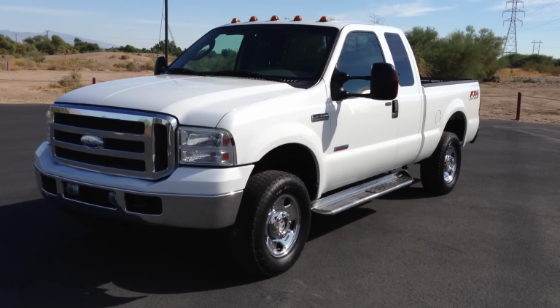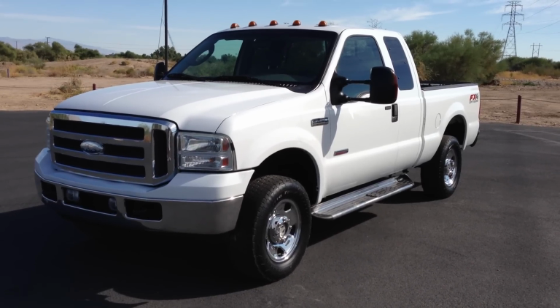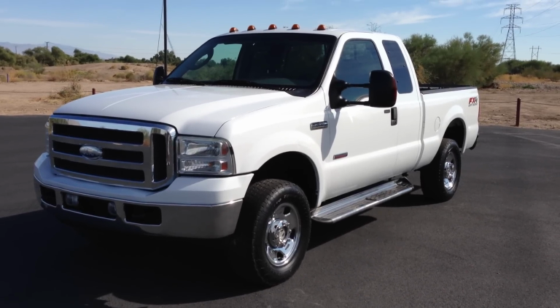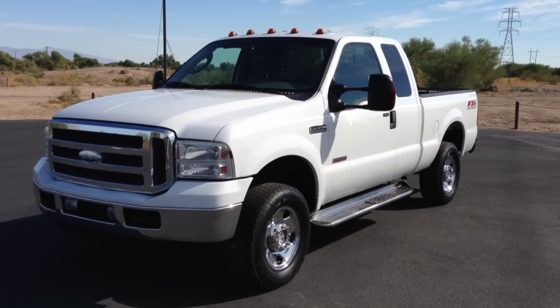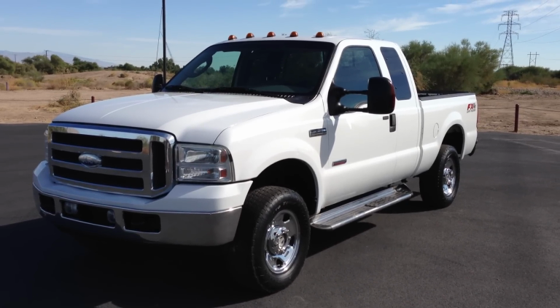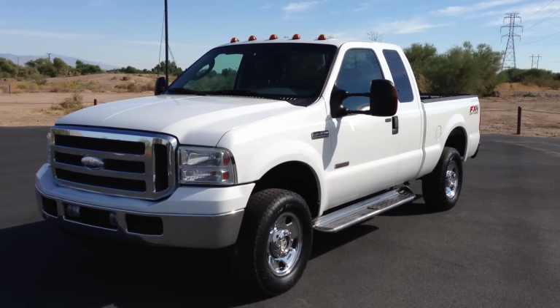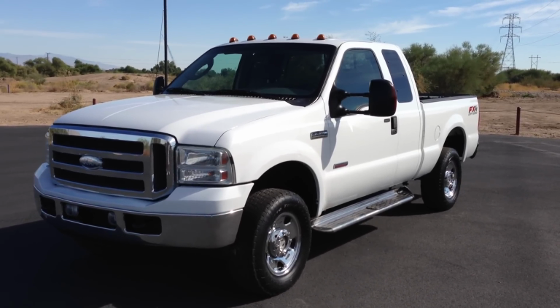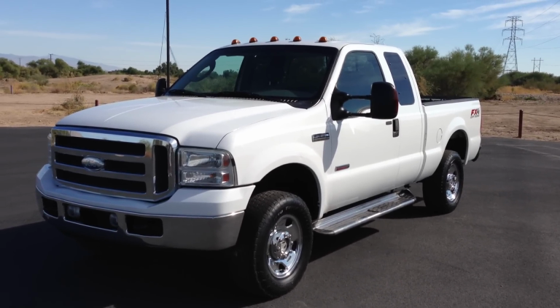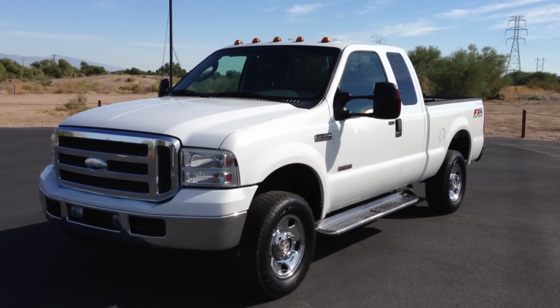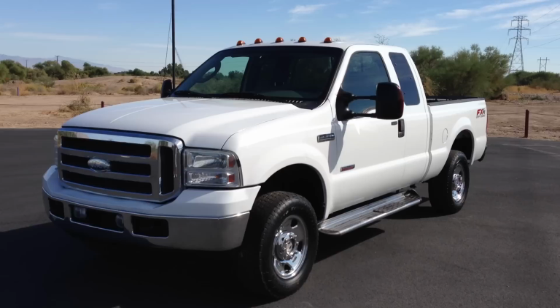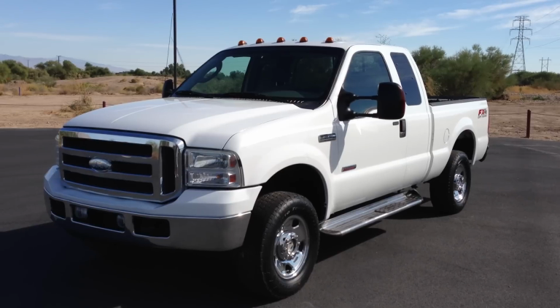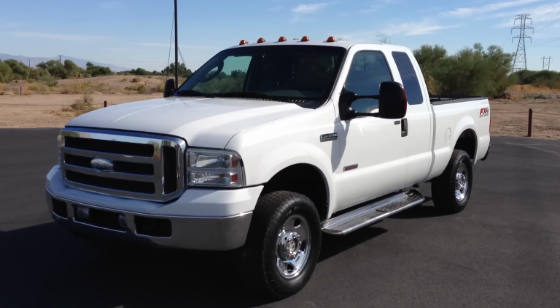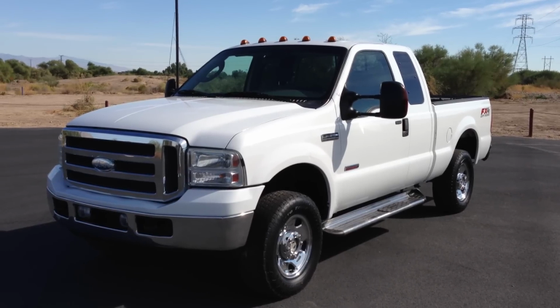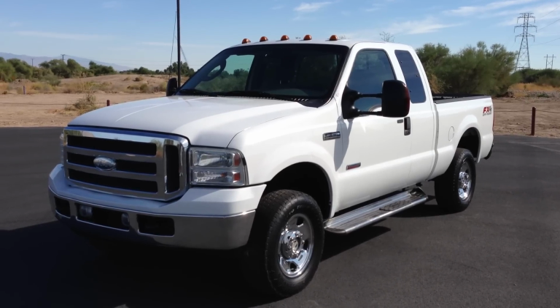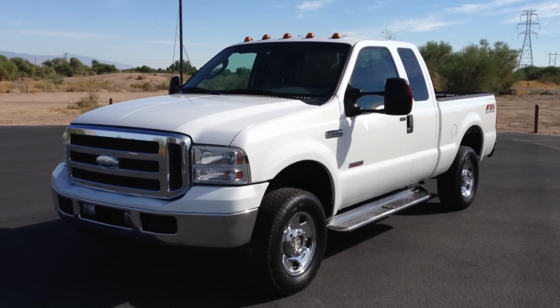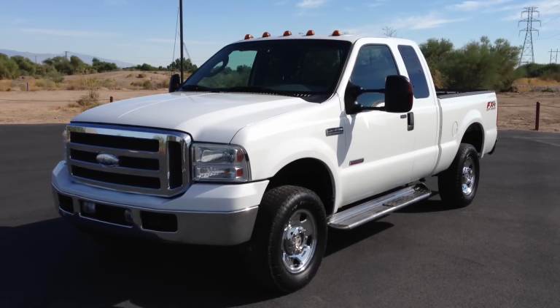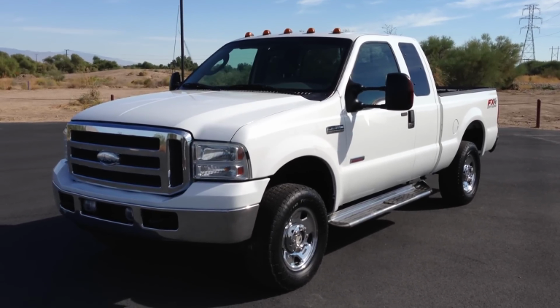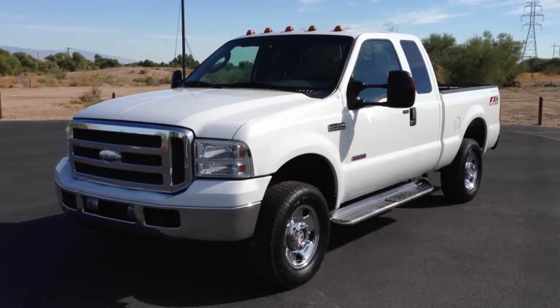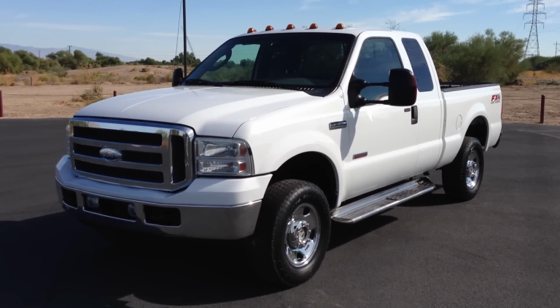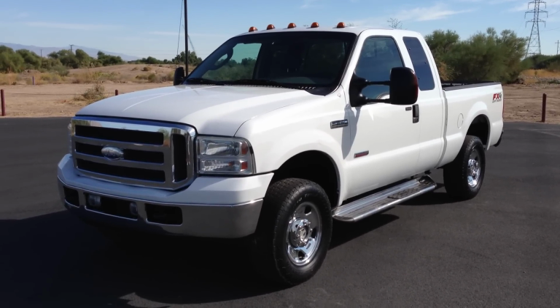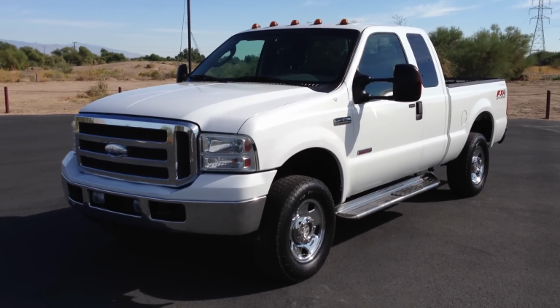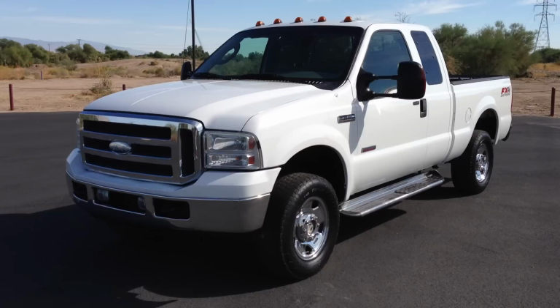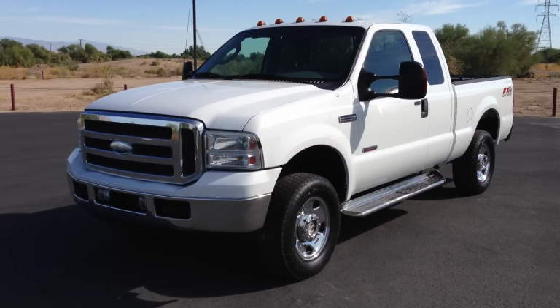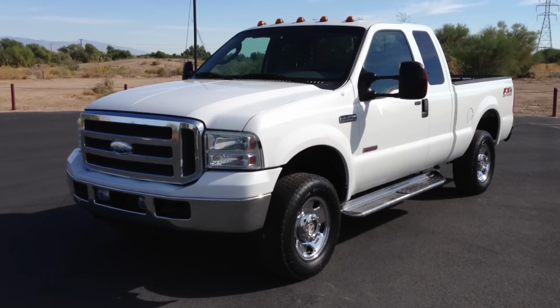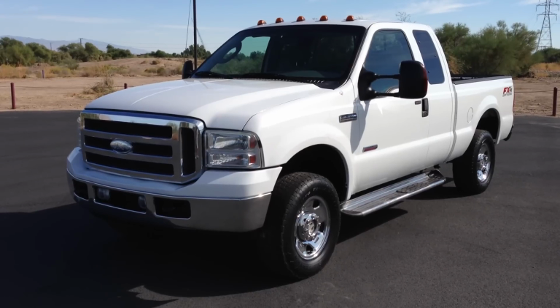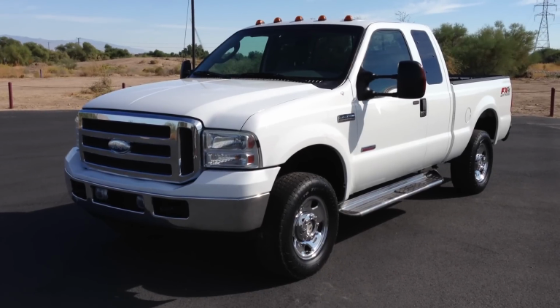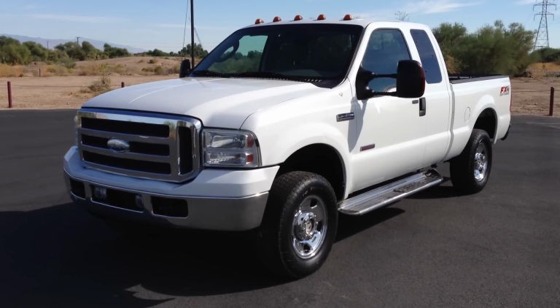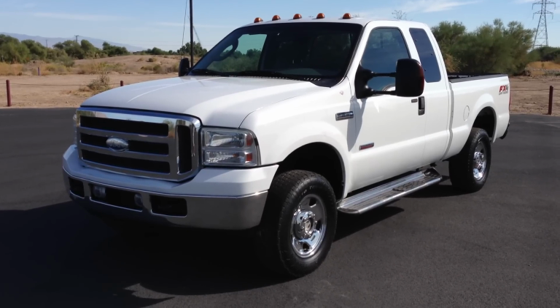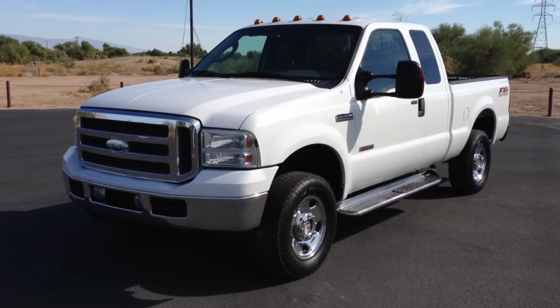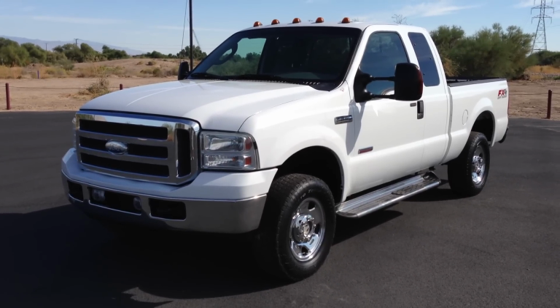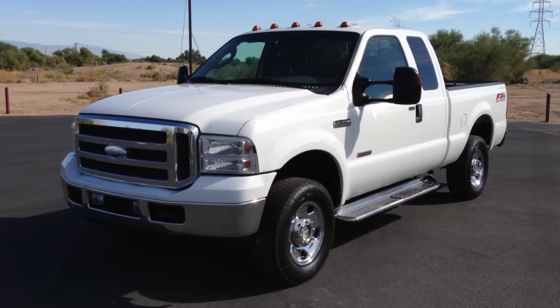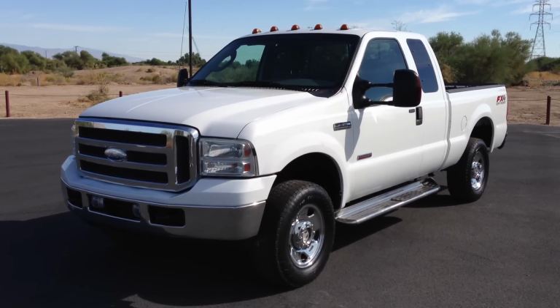It's a four-door super cab, extra cab, all four doors open. It's an XLT, which means it's cloth, and it's an FX4, which is the factory Rancho suspension package. It's a 6.0 turbo diesel and it's four-wheel drive.